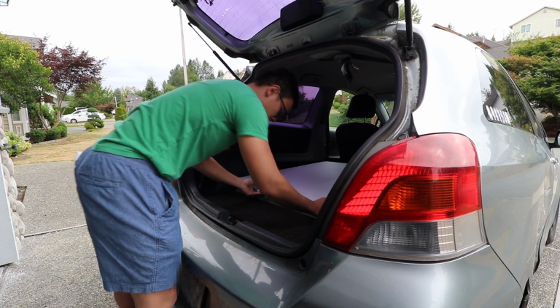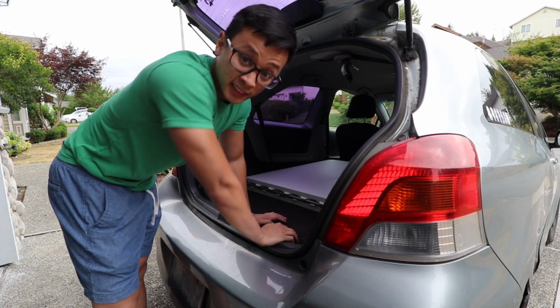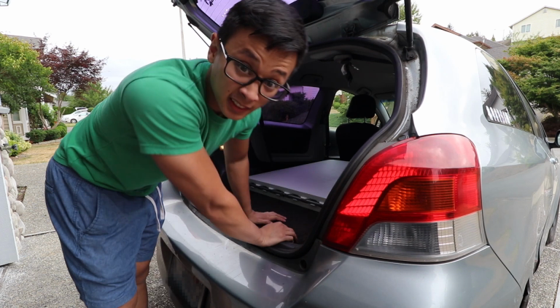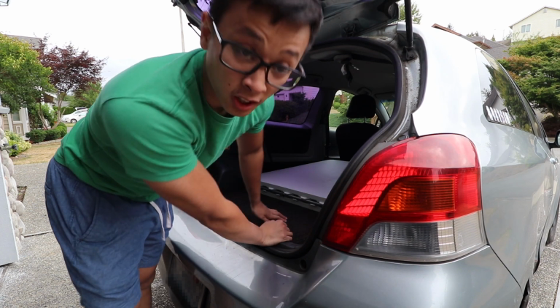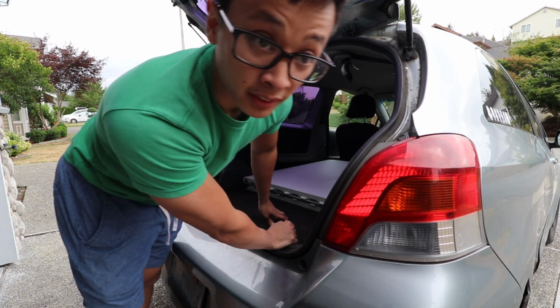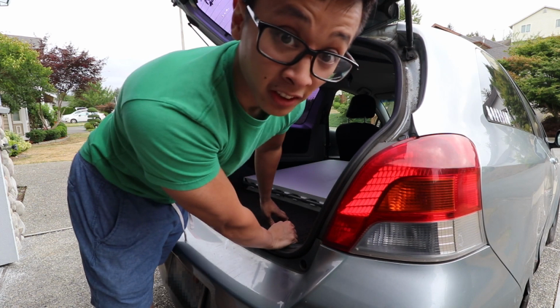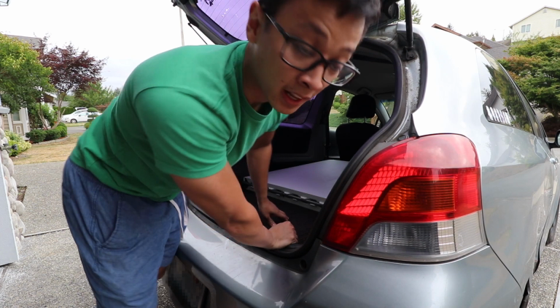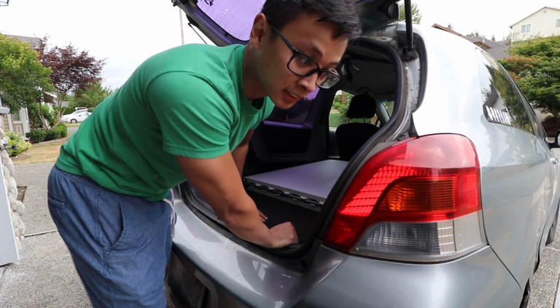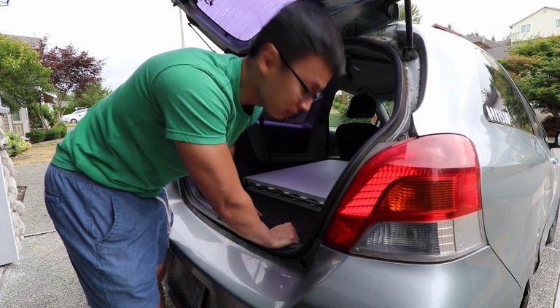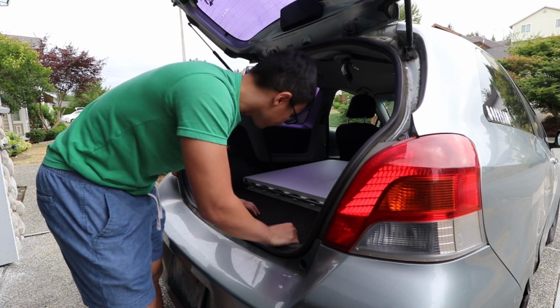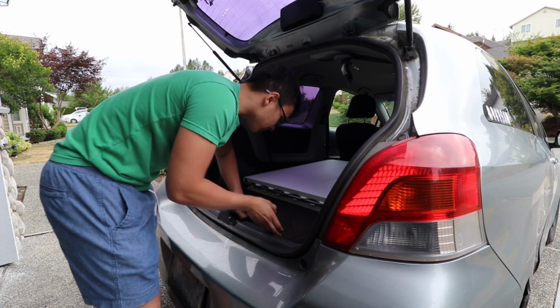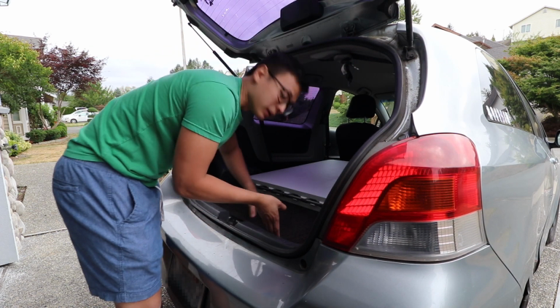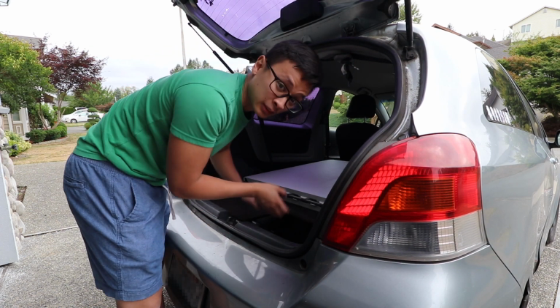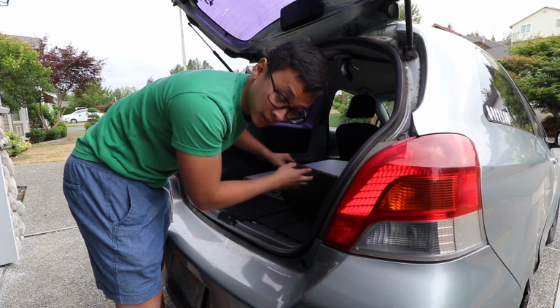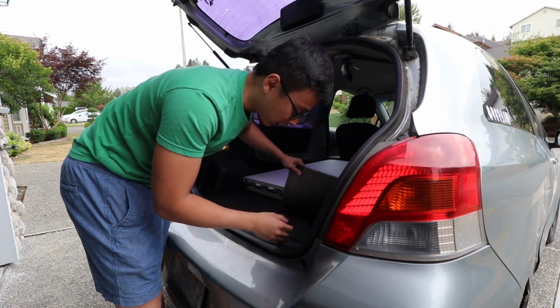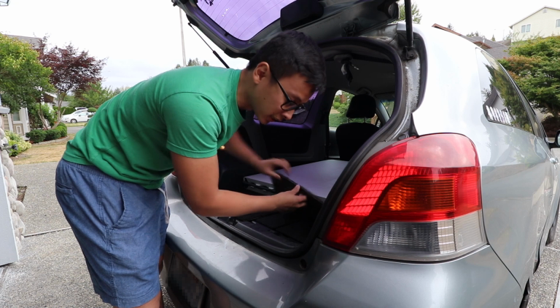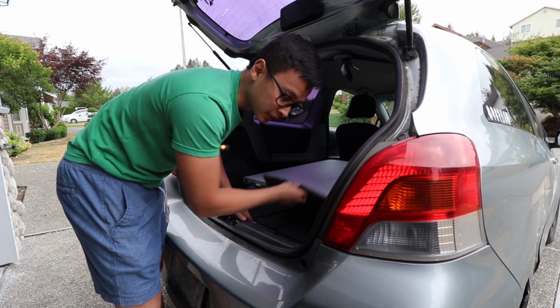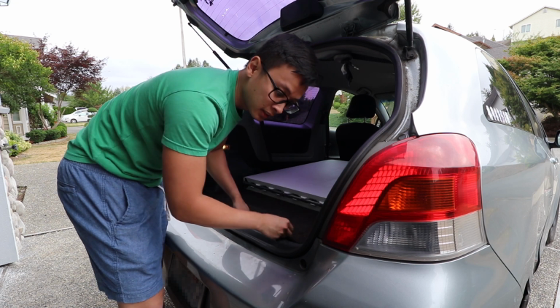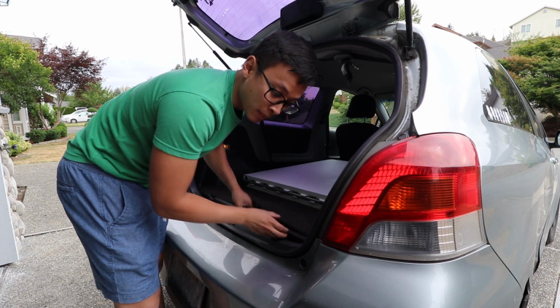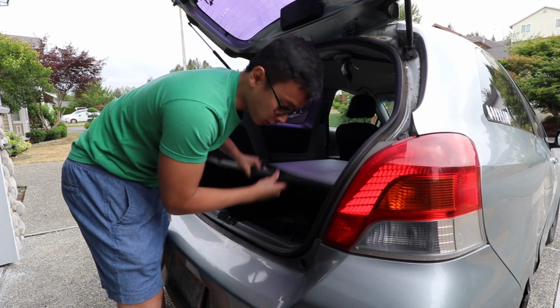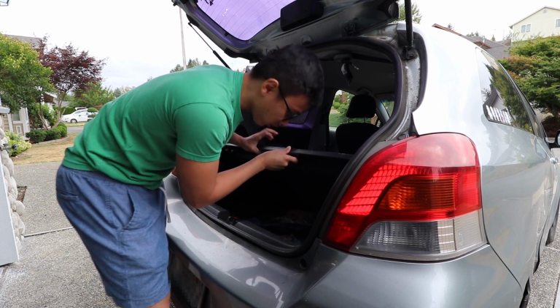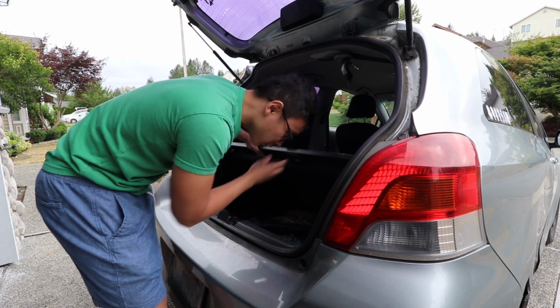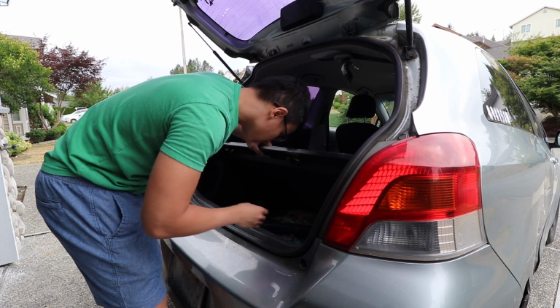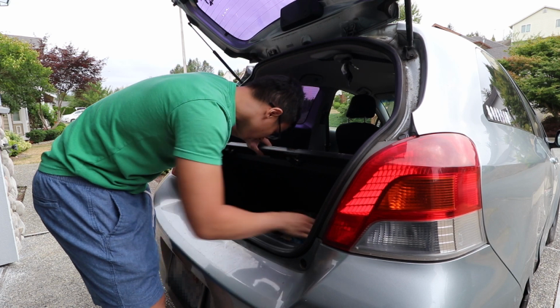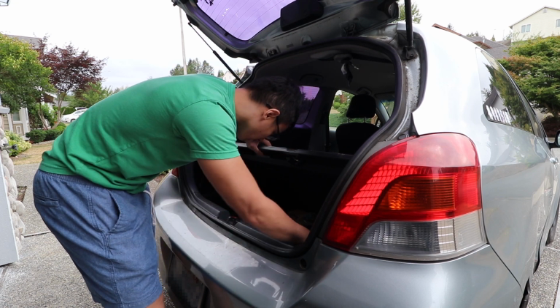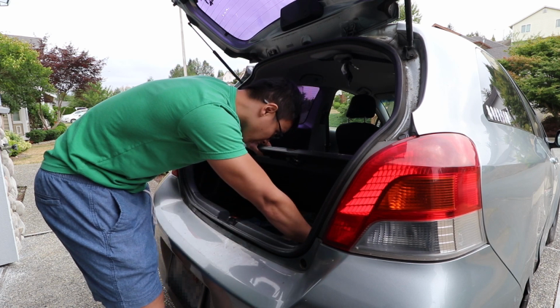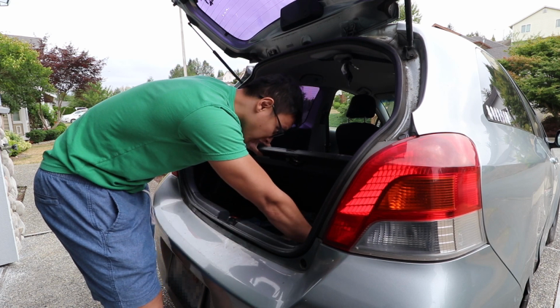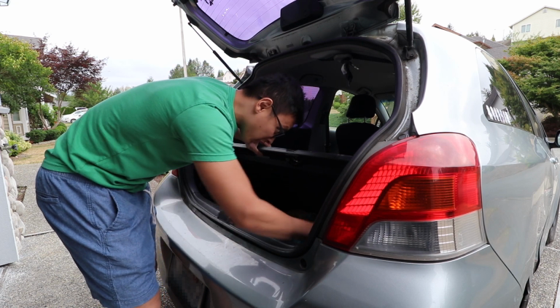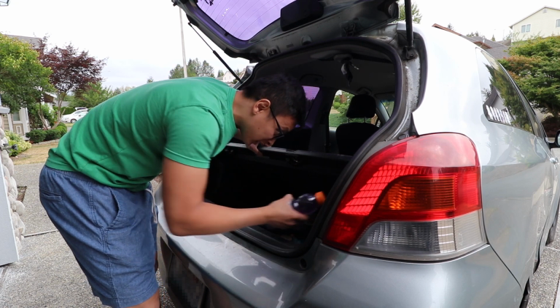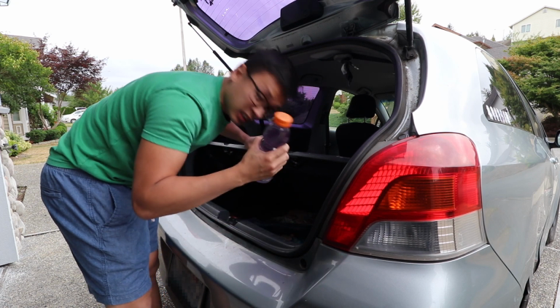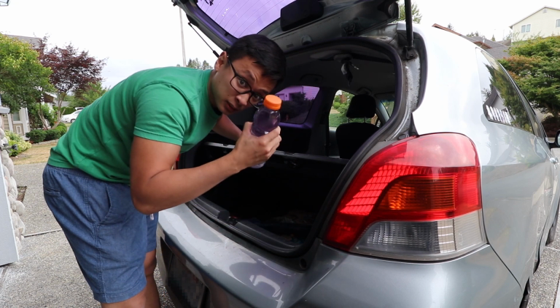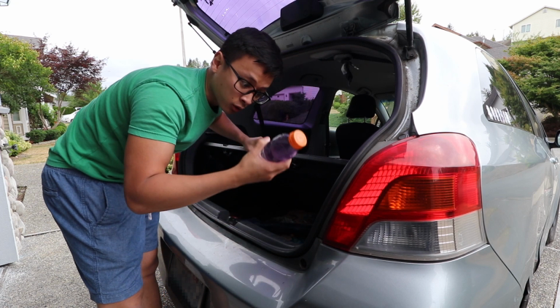Since I didn't talk about the Gatorade last time — because it was at my house and I didn't pack the car — I think this is the last bottle.